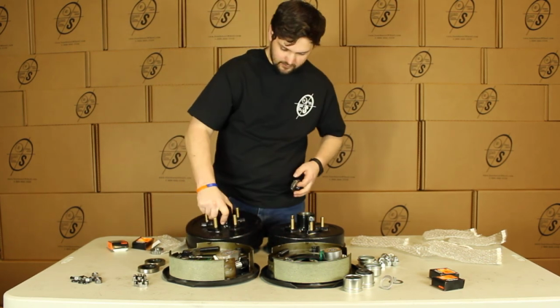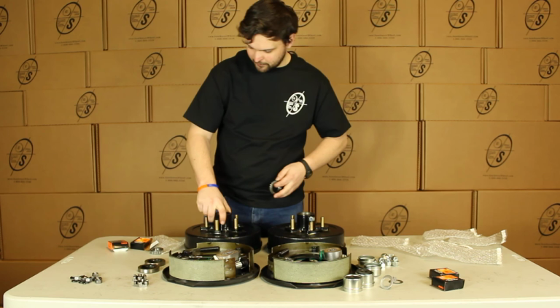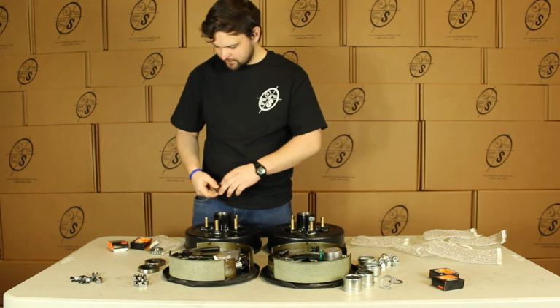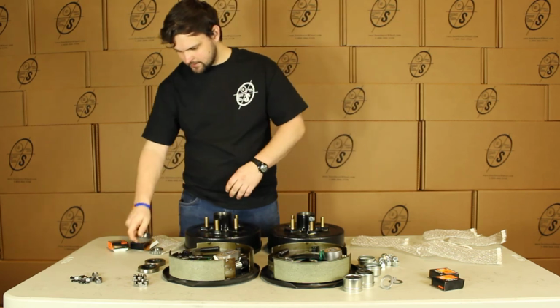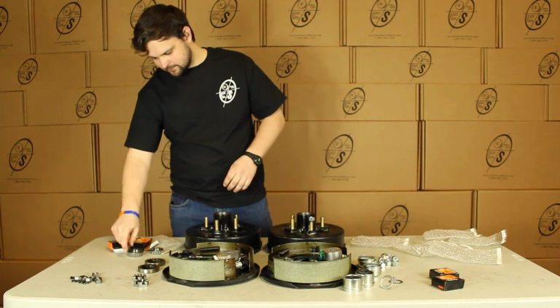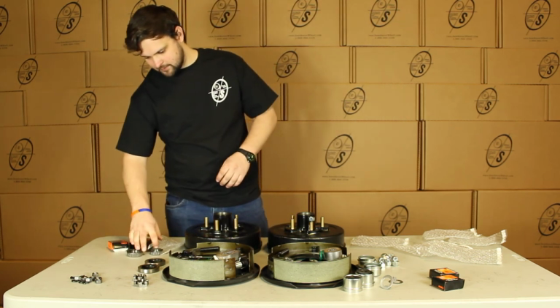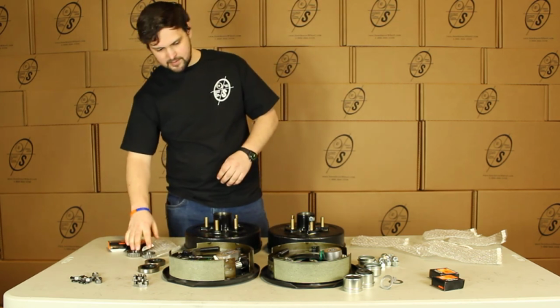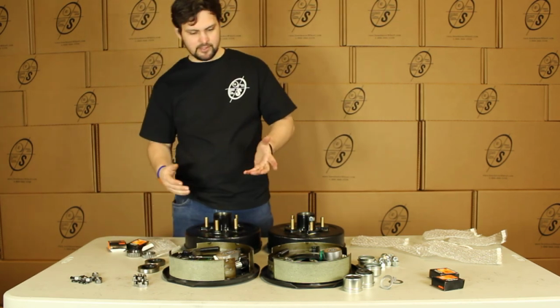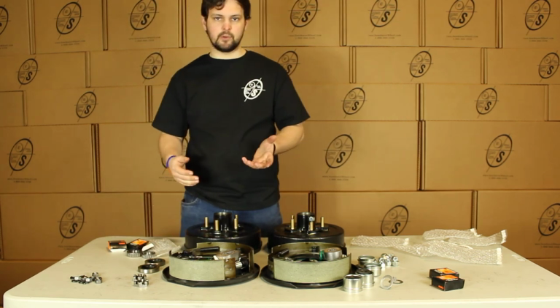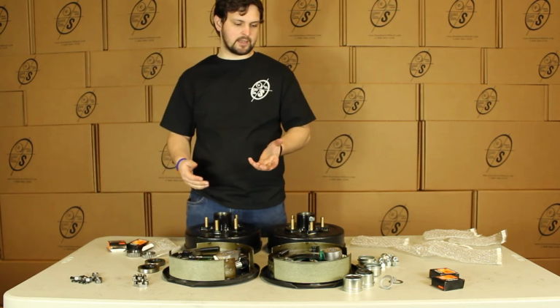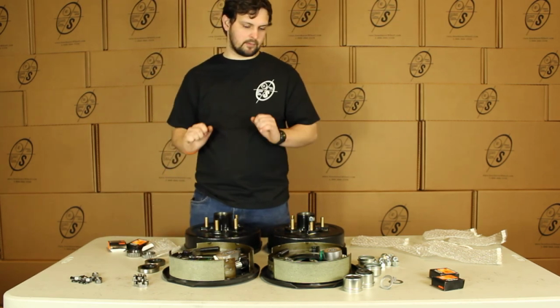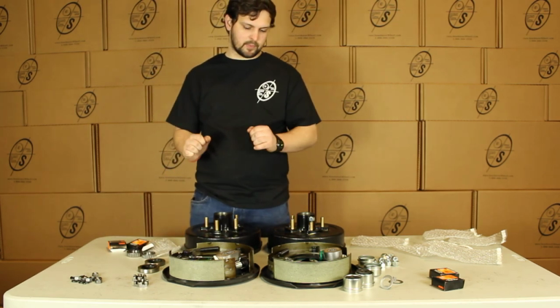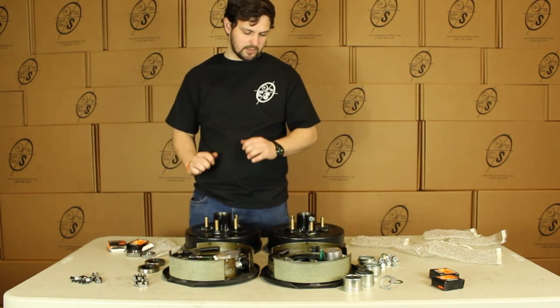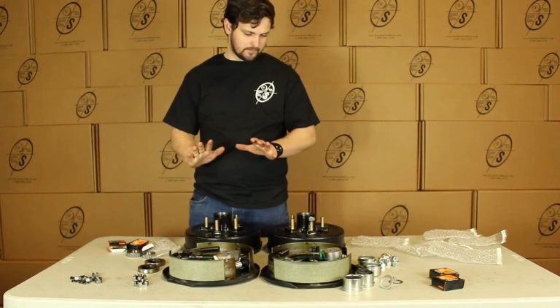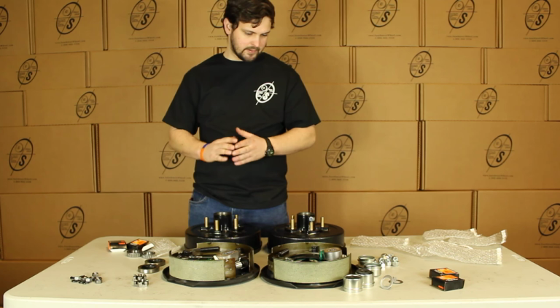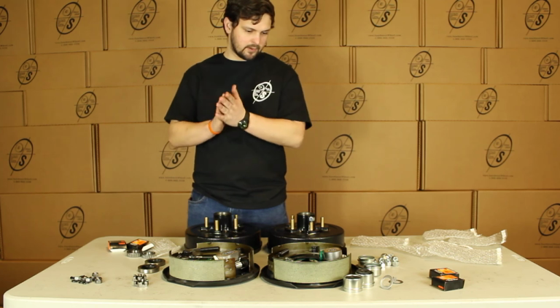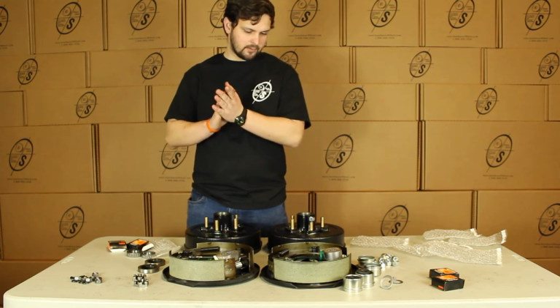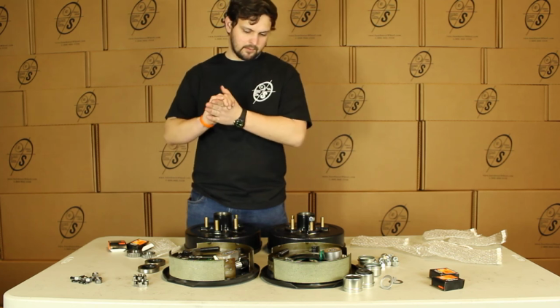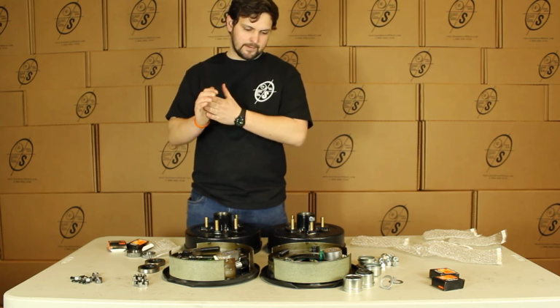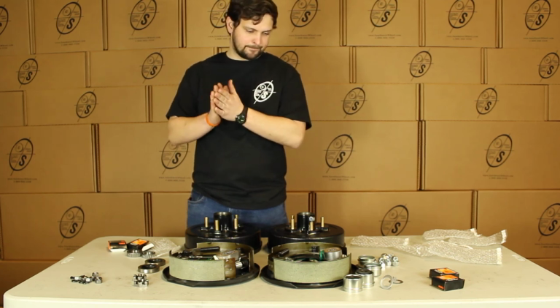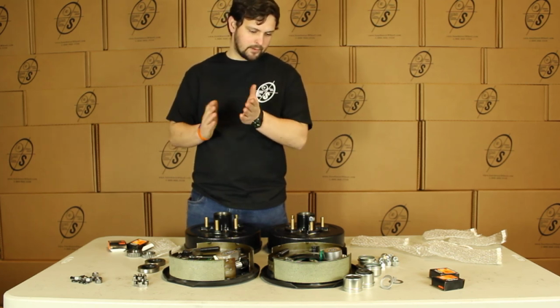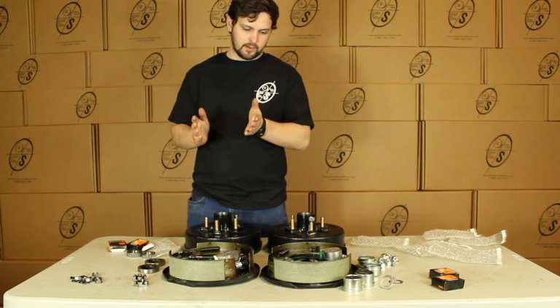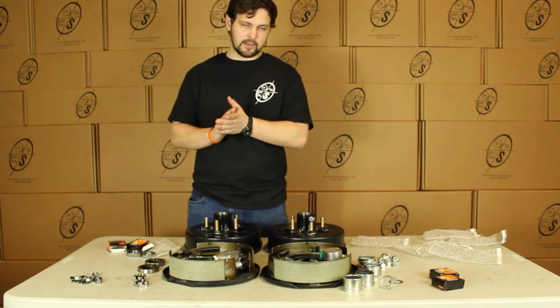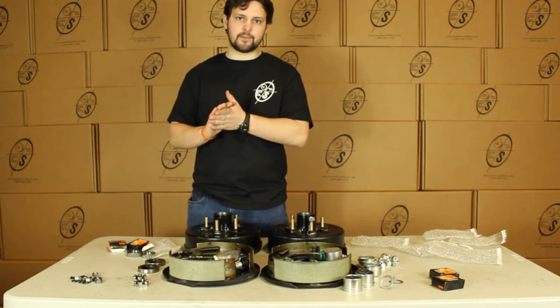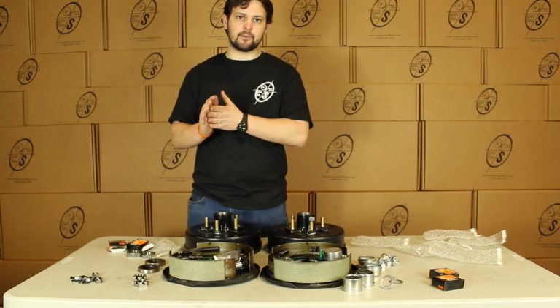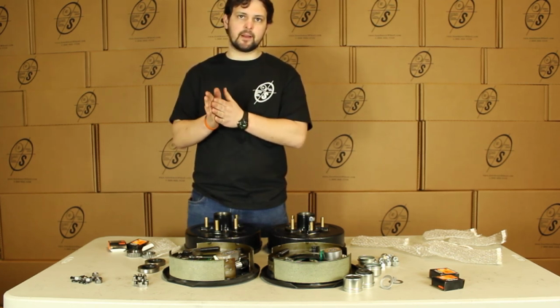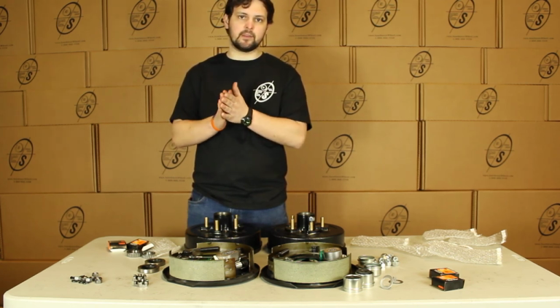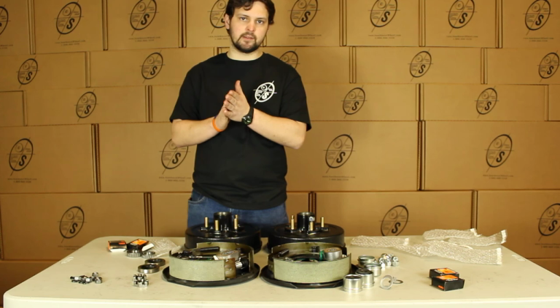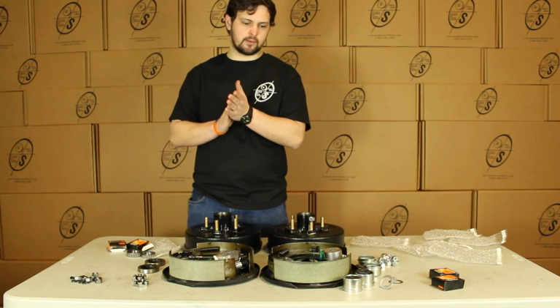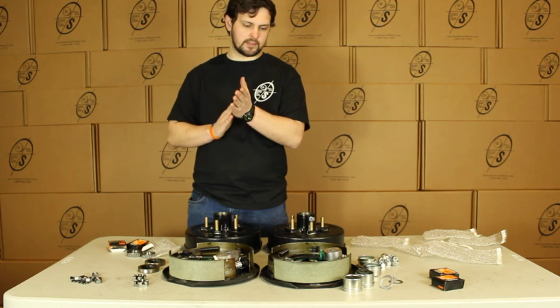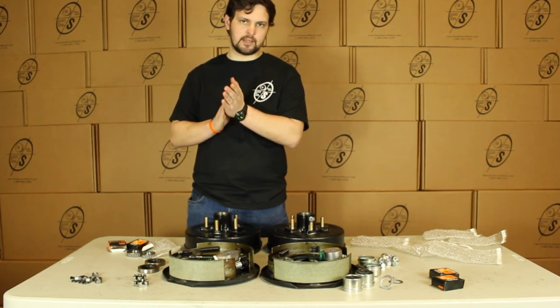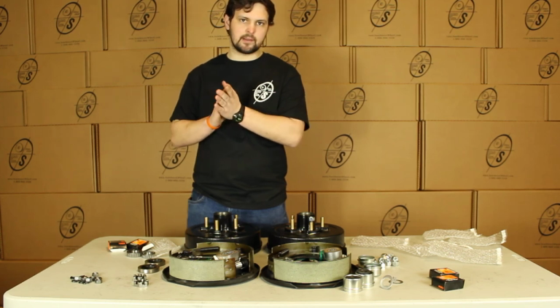That's pretty much it guys. This is a really simple, easy kit — just bolt it up, bolt everything on, and you're good to go. That's our BK545 ELE Auto-TK. Thanks.